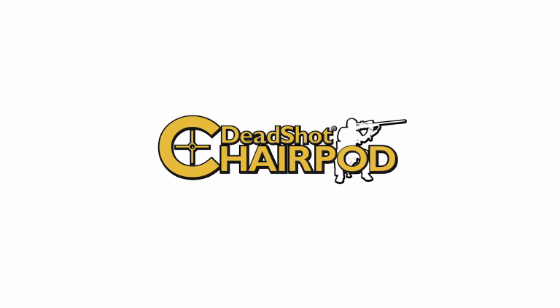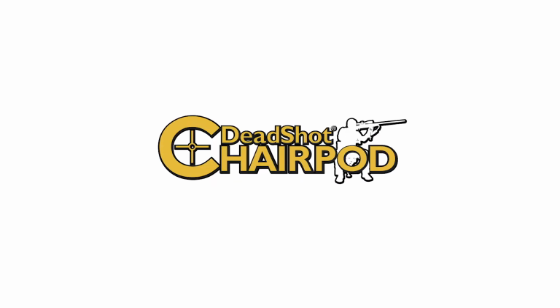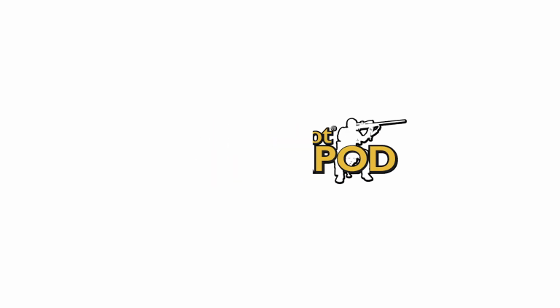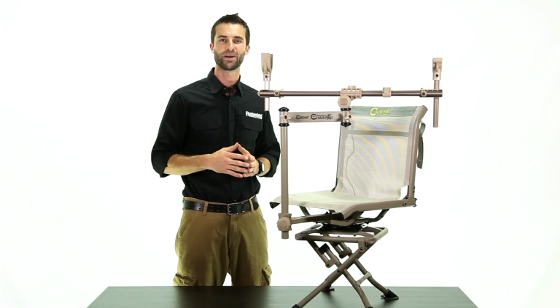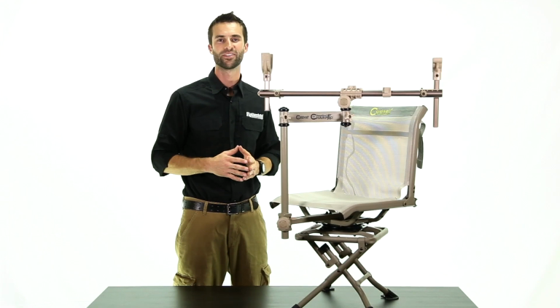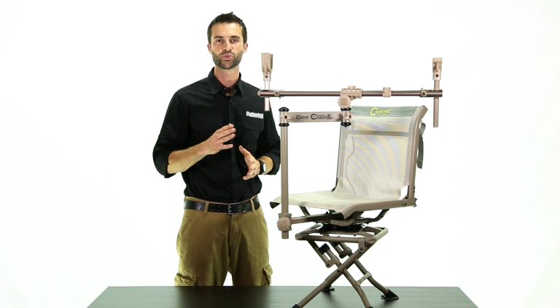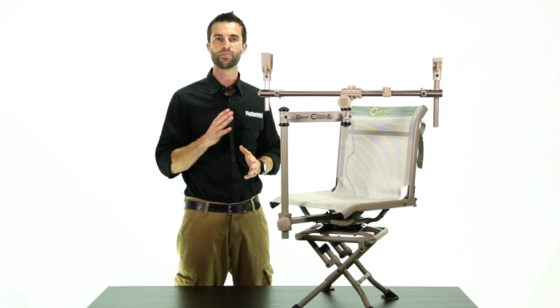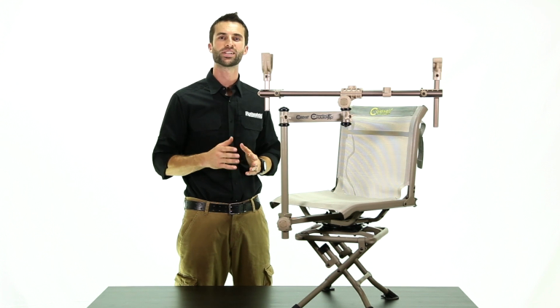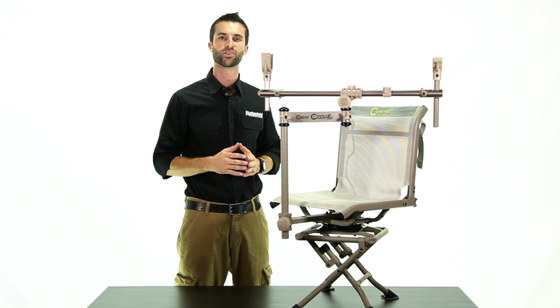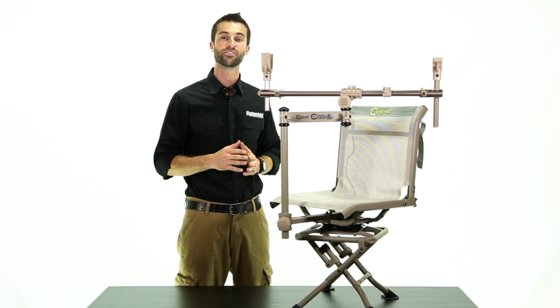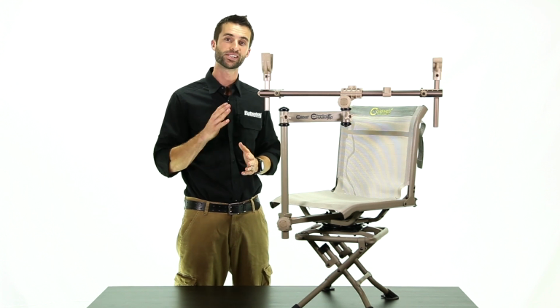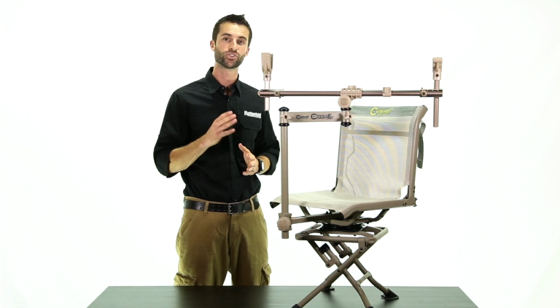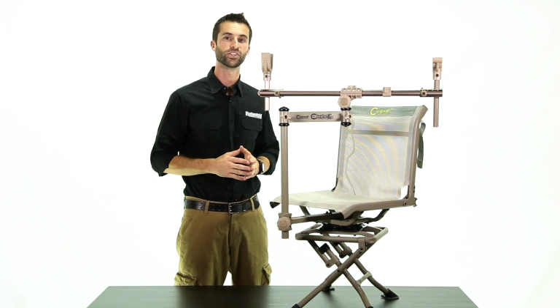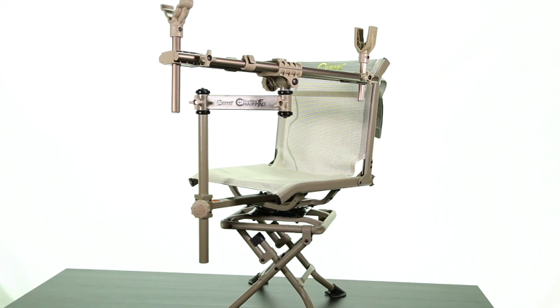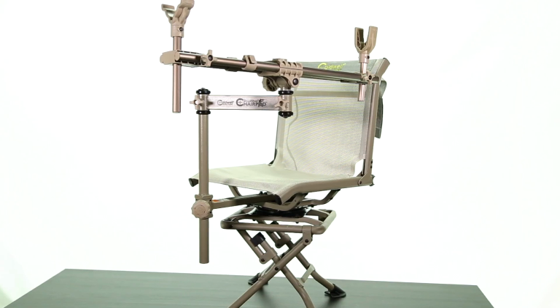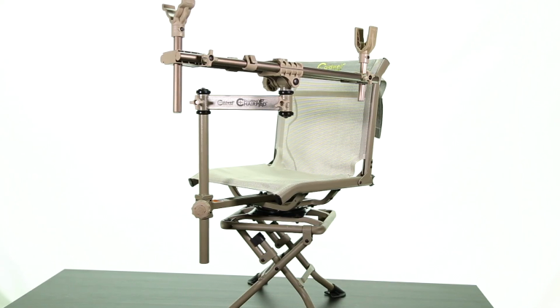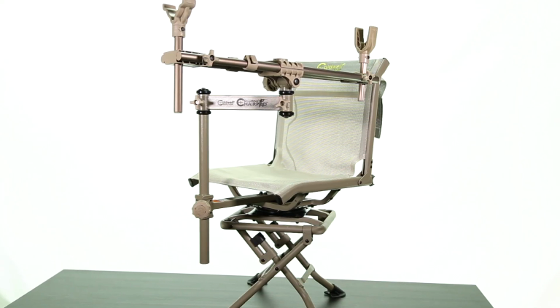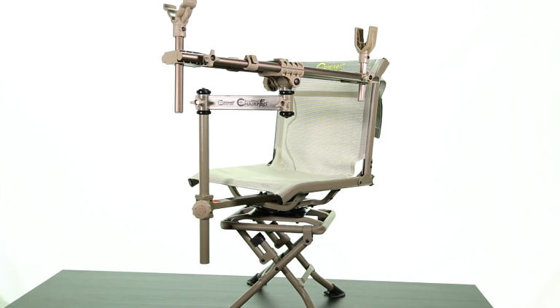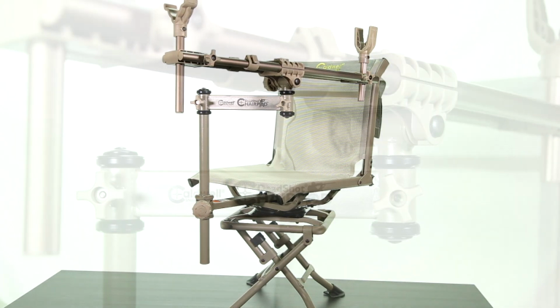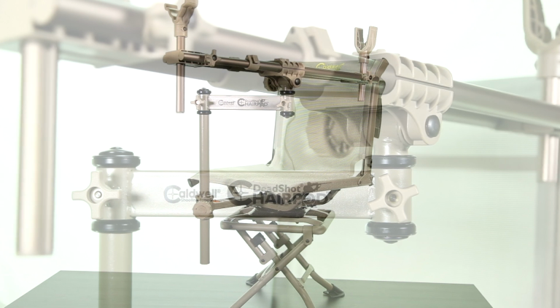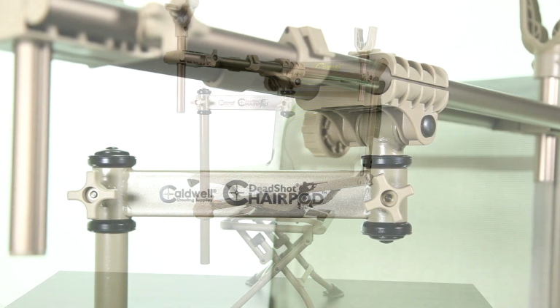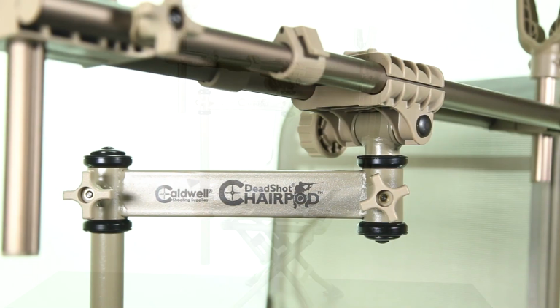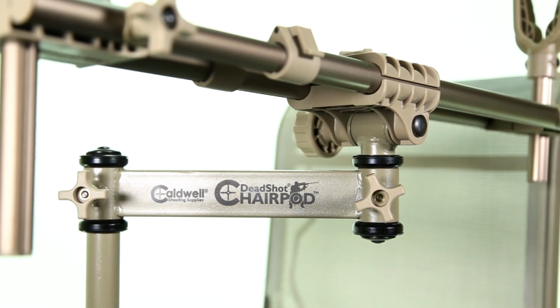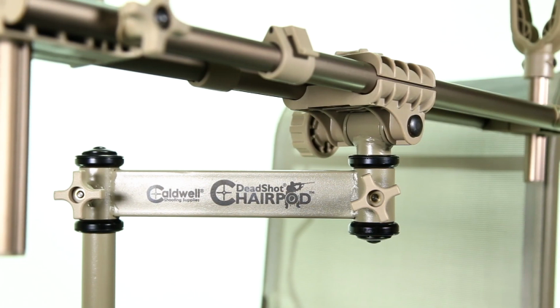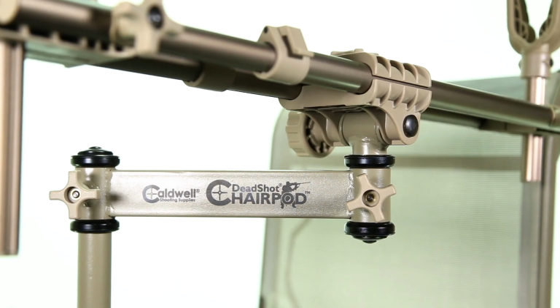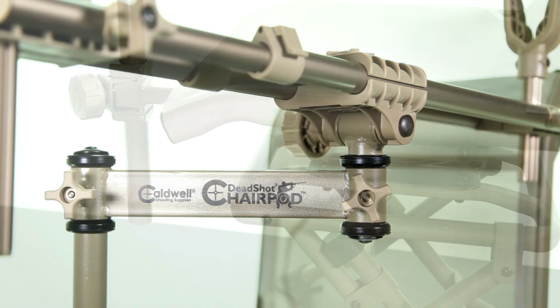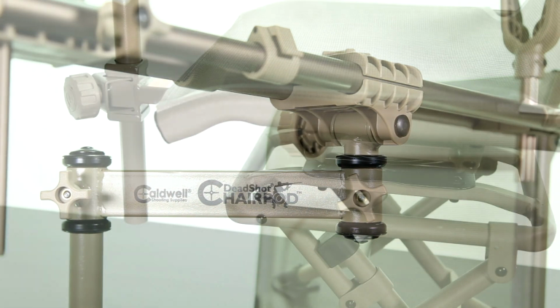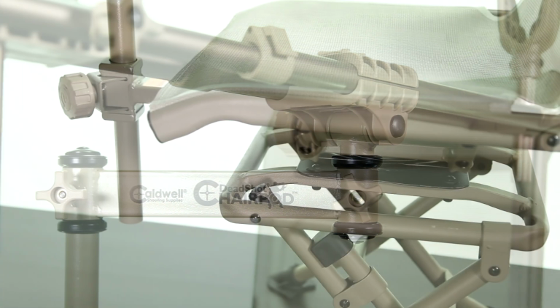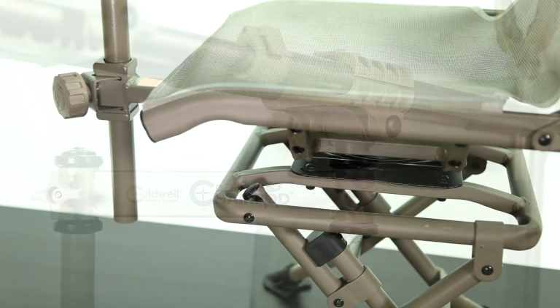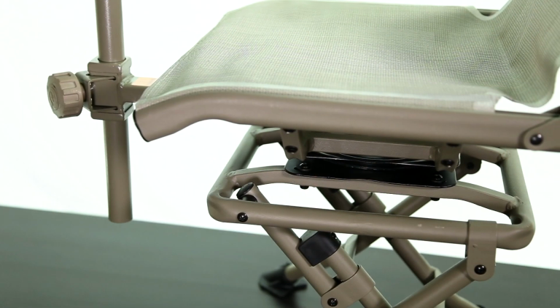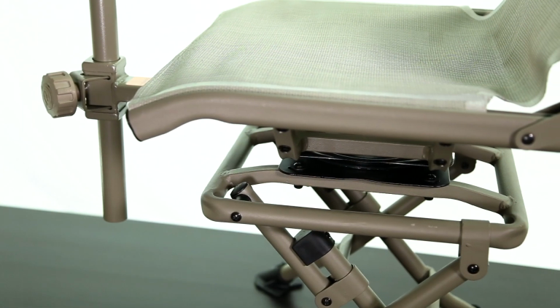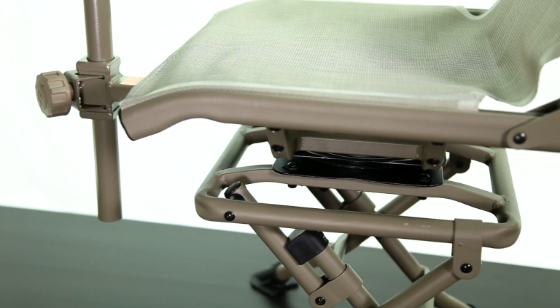The Deadshot Chair Pod provides true bench rest accuracy from a single shooting unit. There's no need to bother carrying chairs and separate rests out to the ground blind or range. The Chair Pod provides all of that in one package.